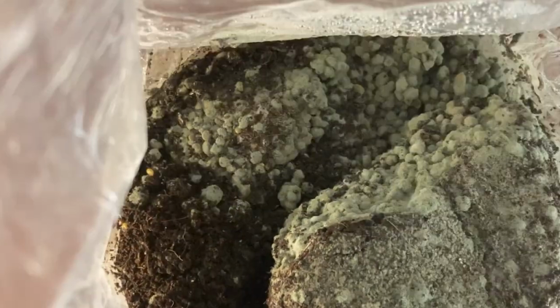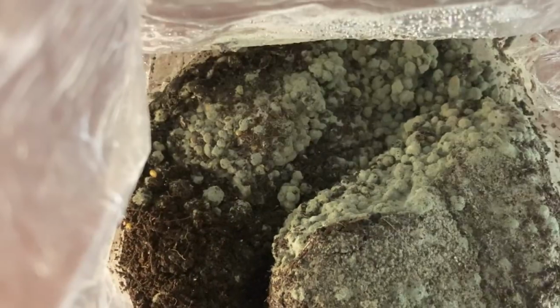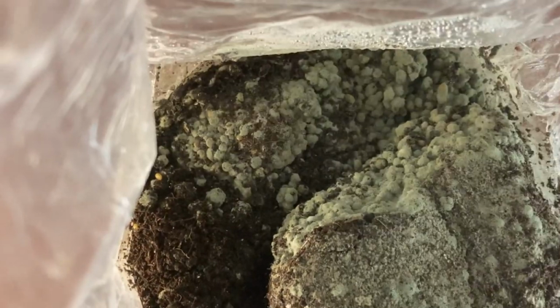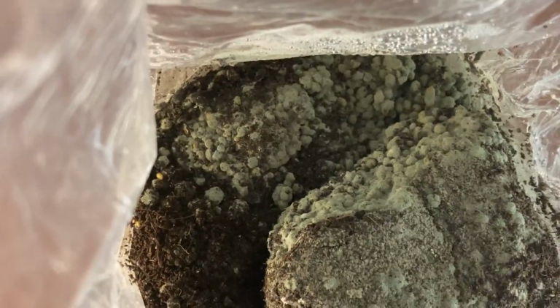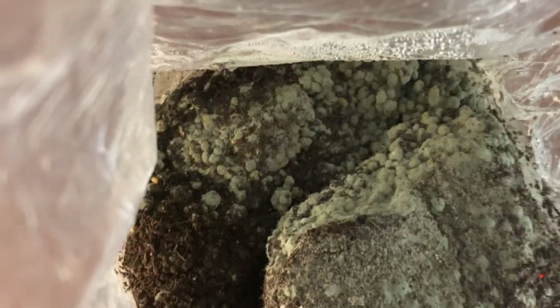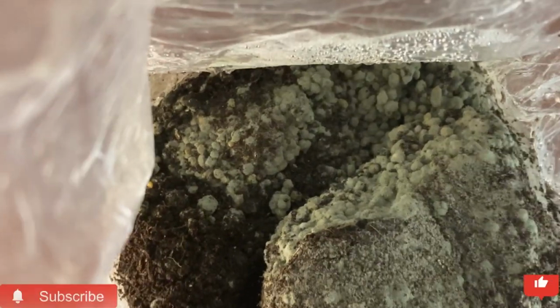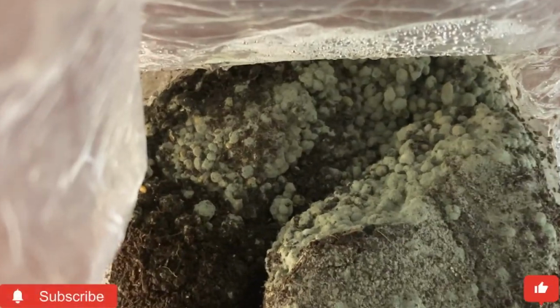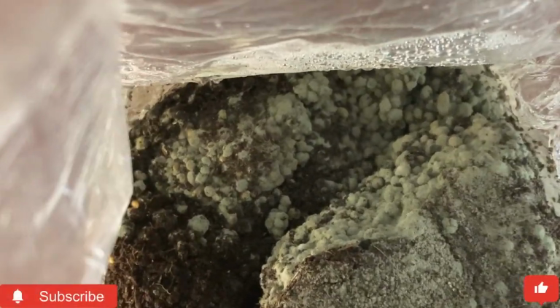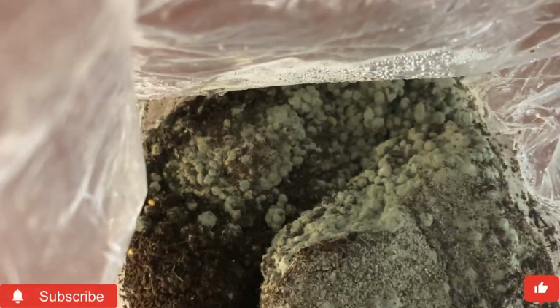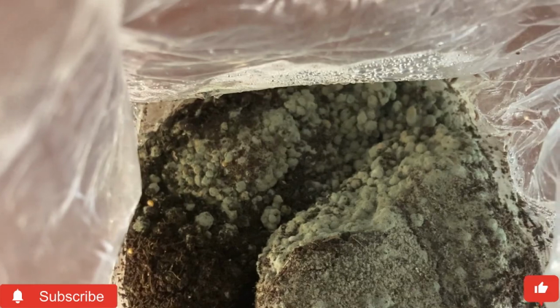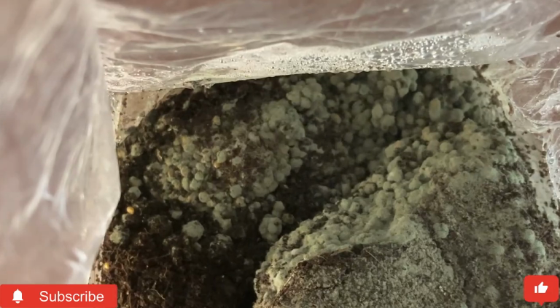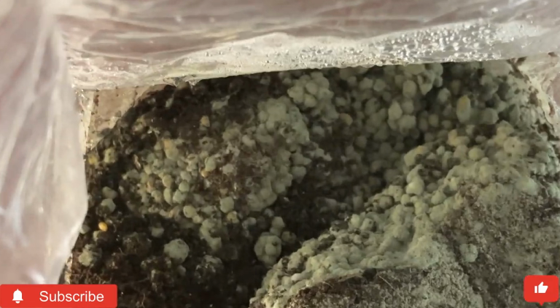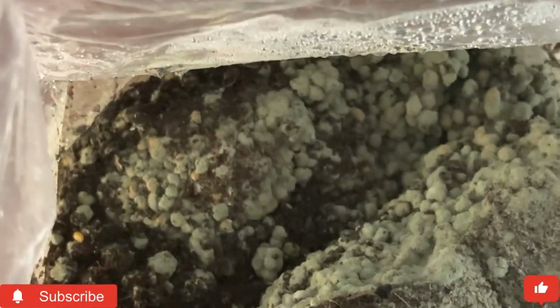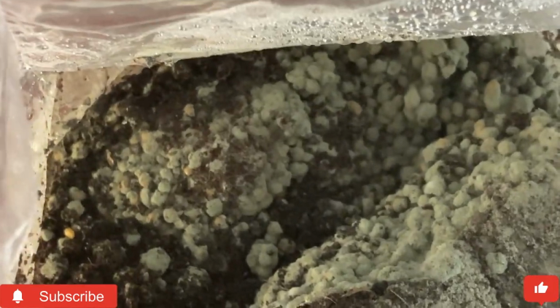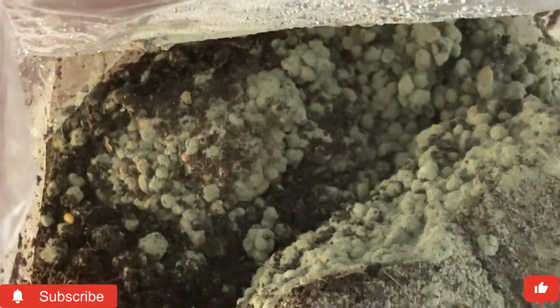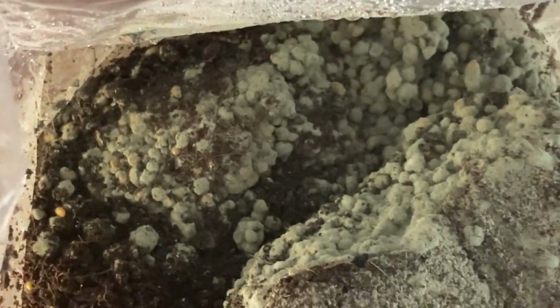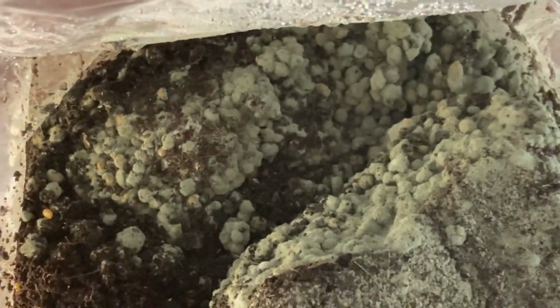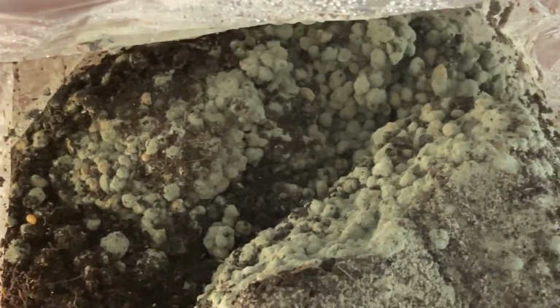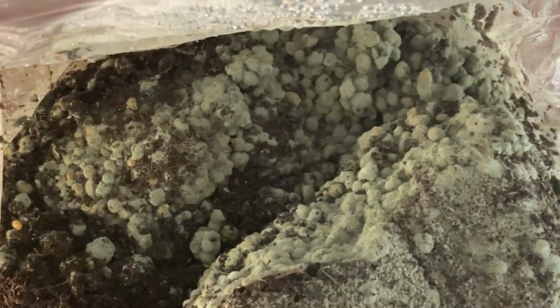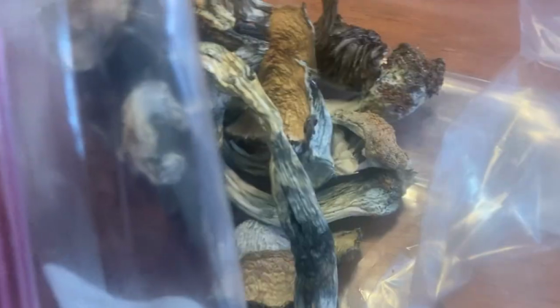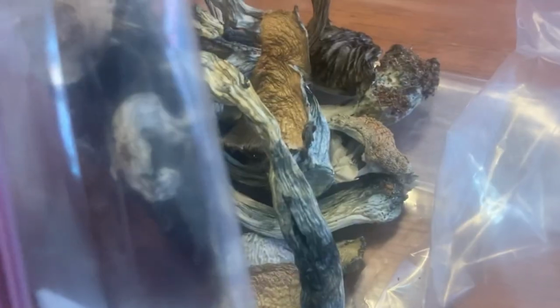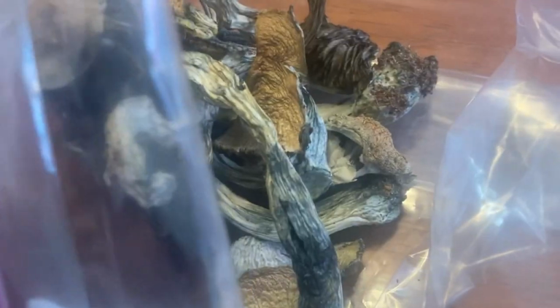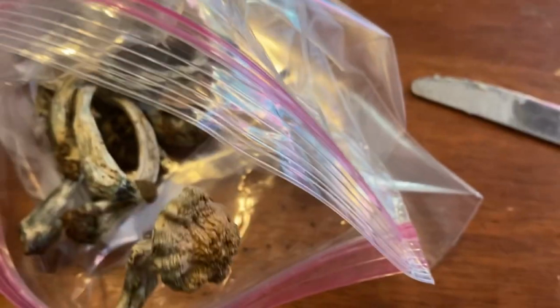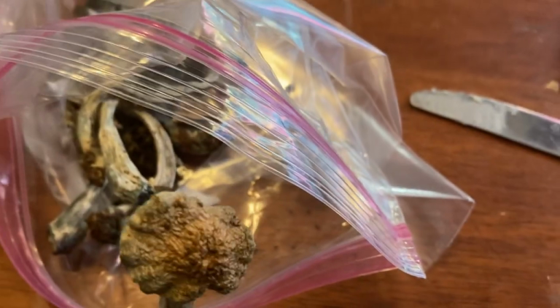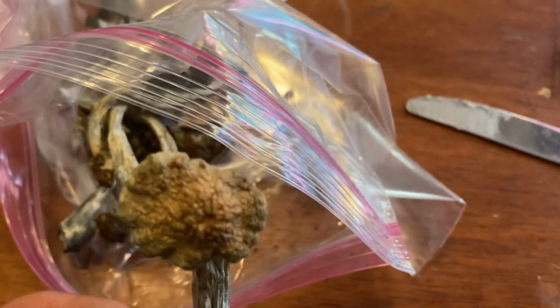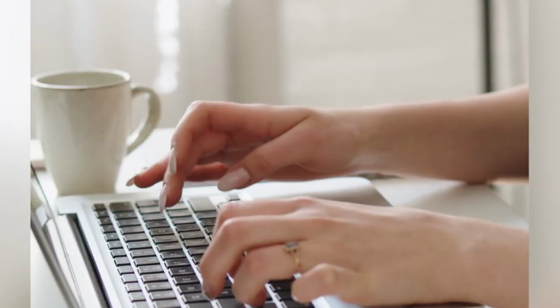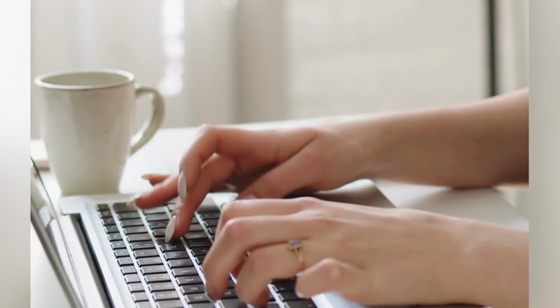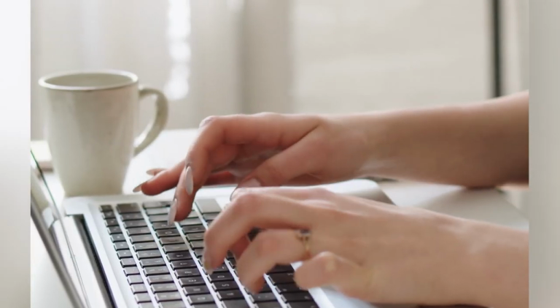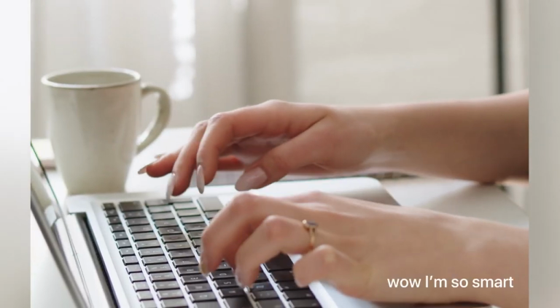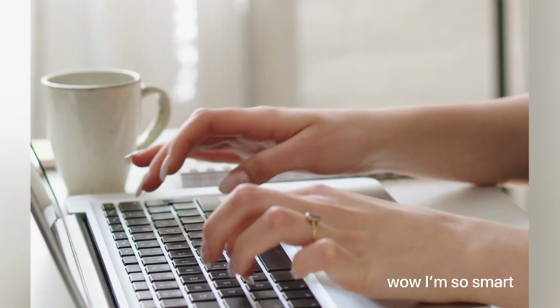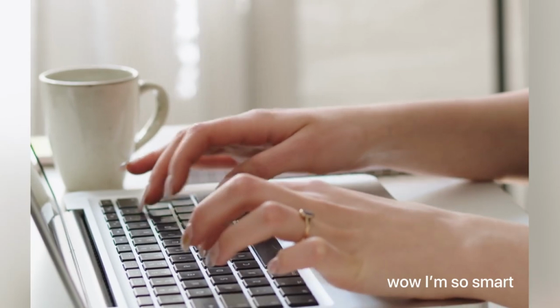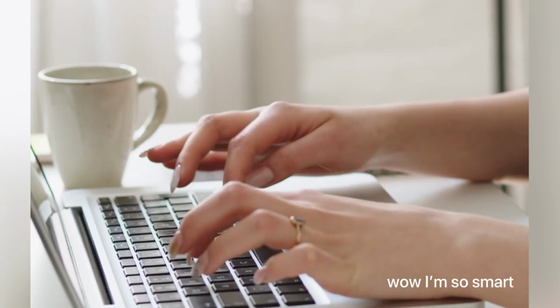It's okay because I take this as a learning experience. Since I have never had this happen with my mushrooms, I decided to research a bit about green mold.